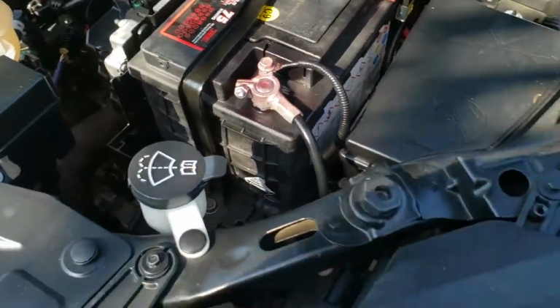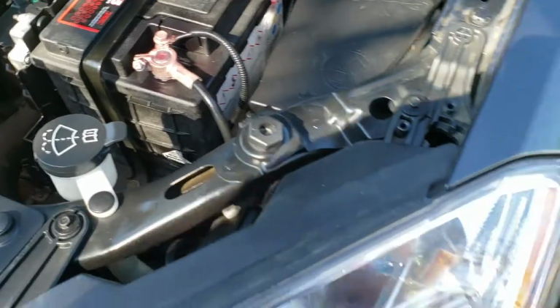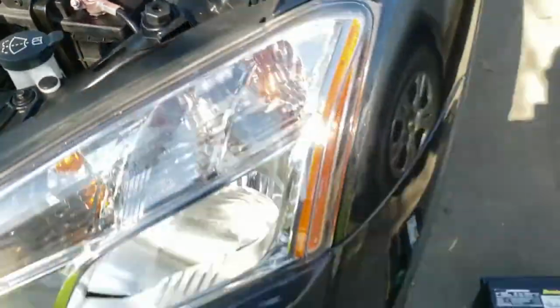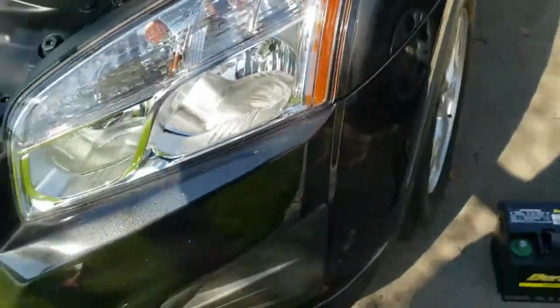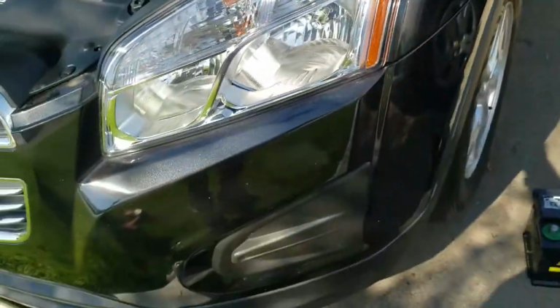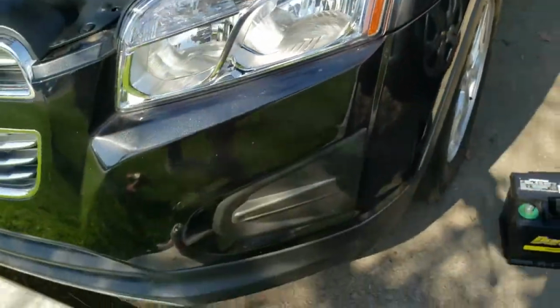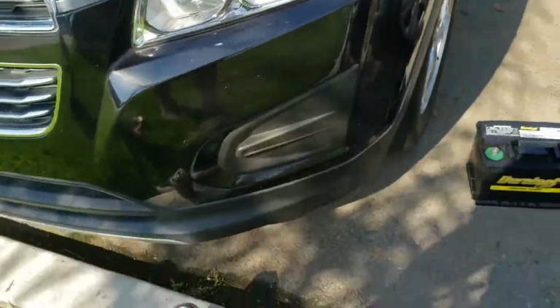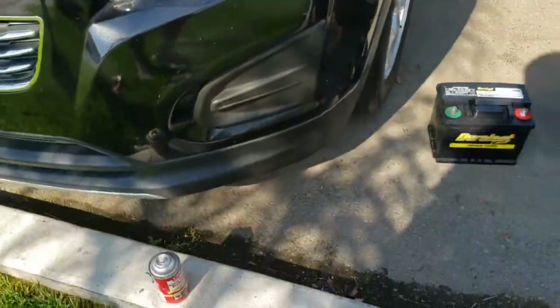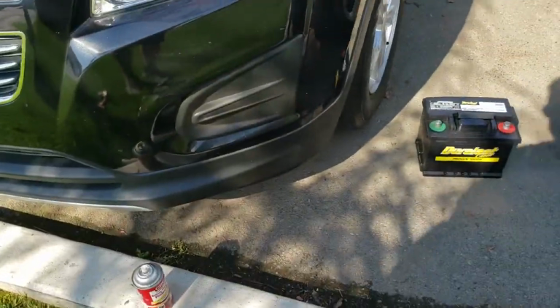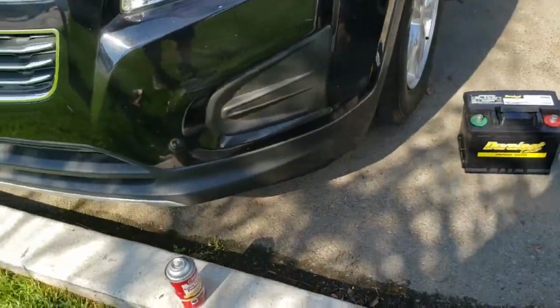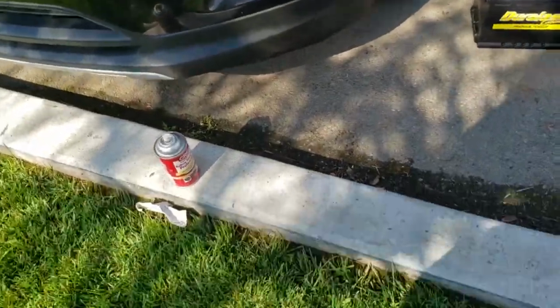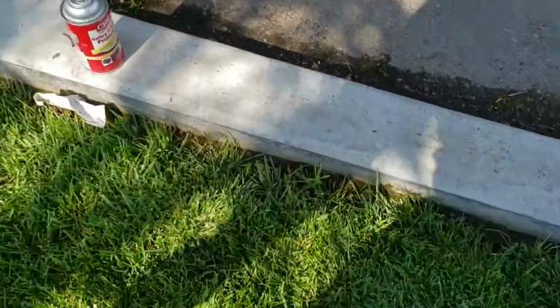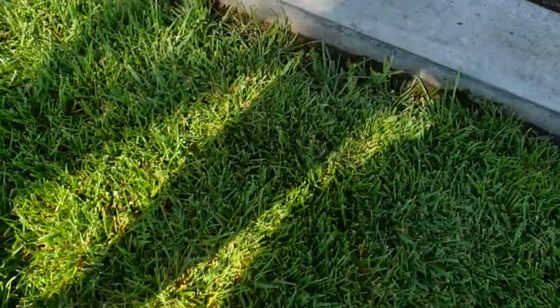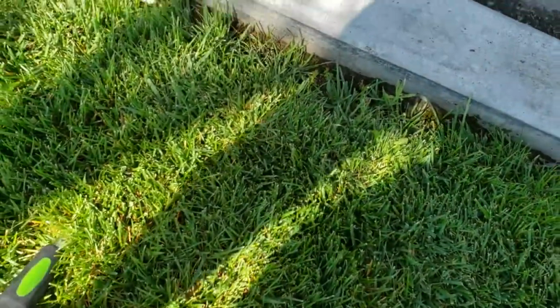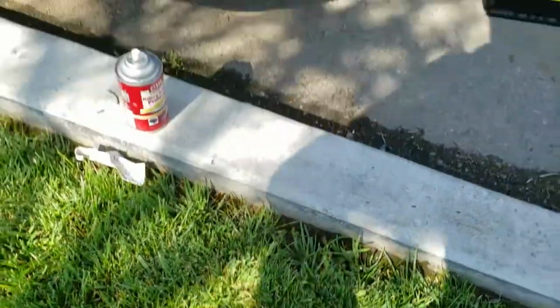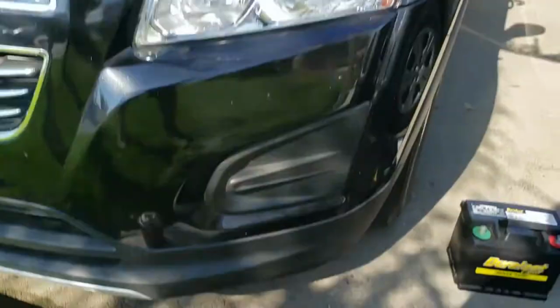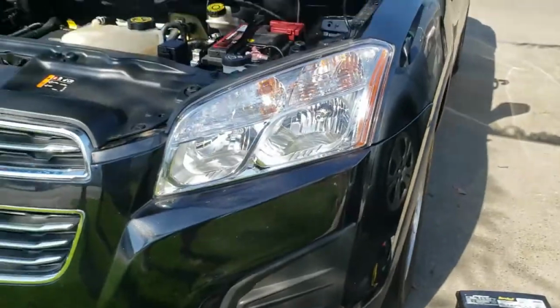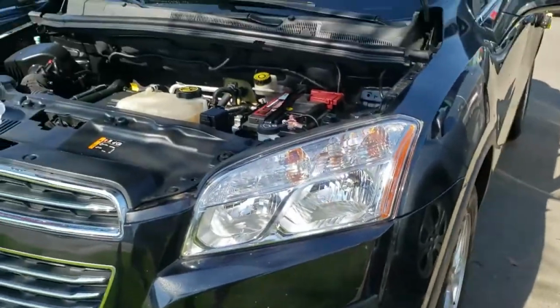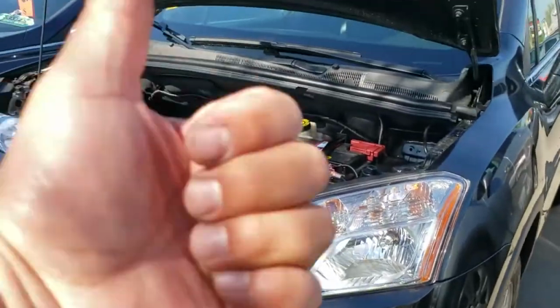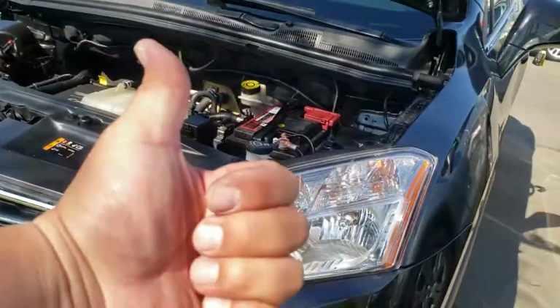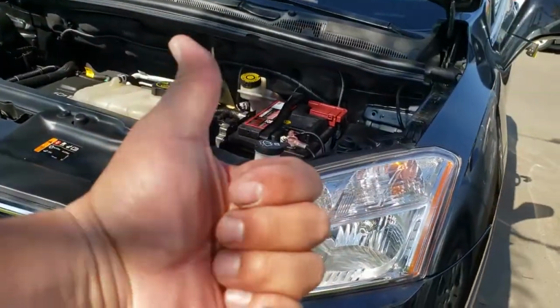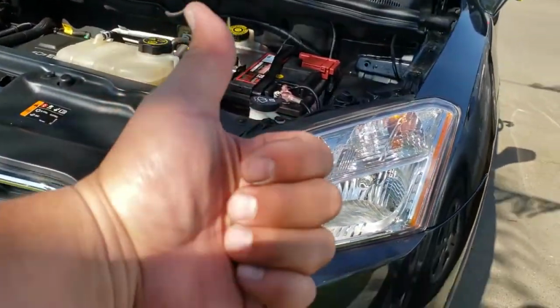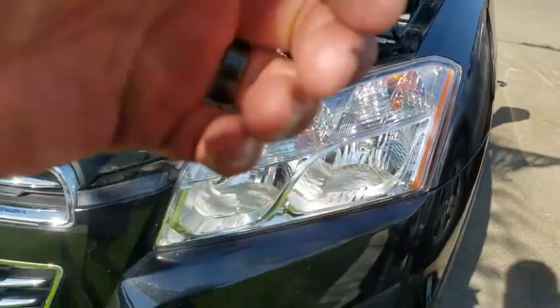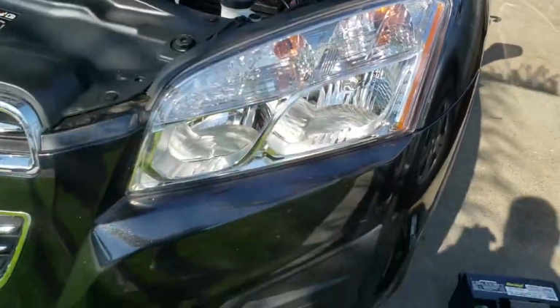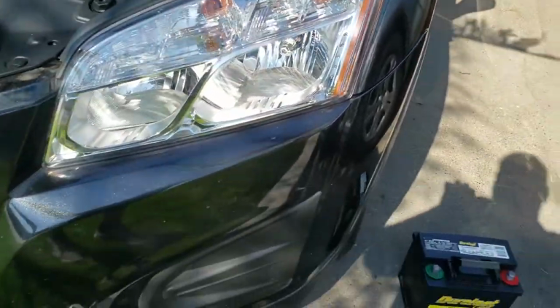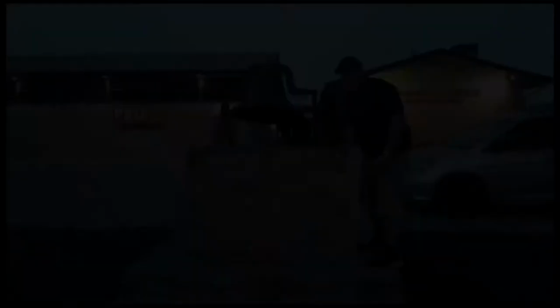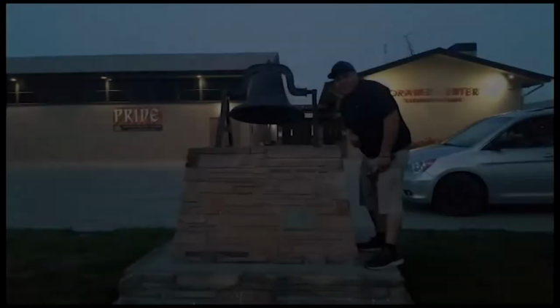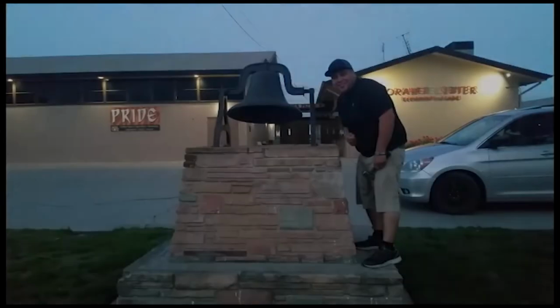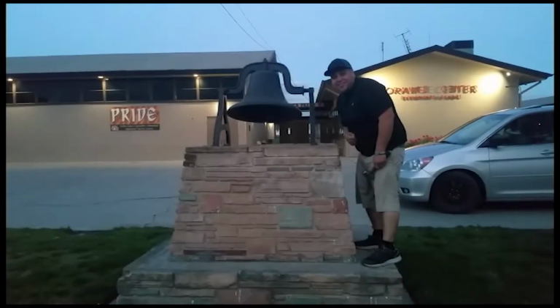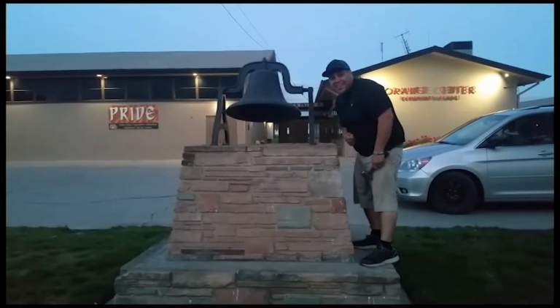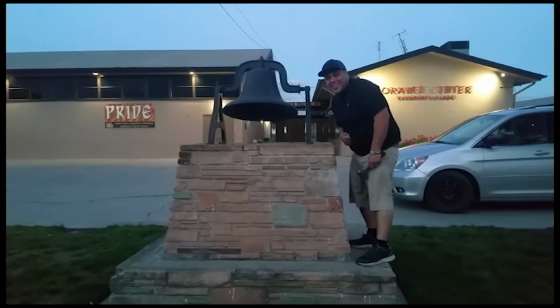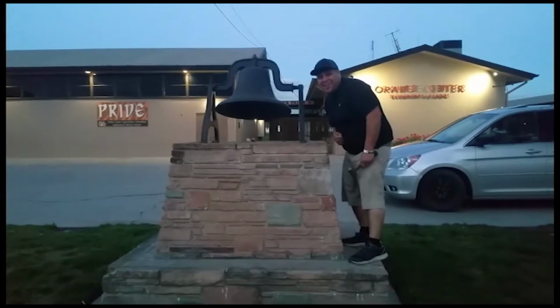And that's how you install a new battery on a 2015 Chevy Trax. Thank you for watching. Please like and subscribe, and don't forget to hit that bell.